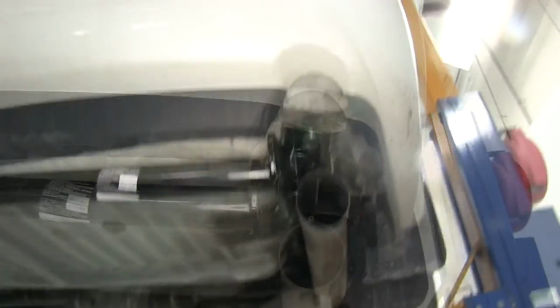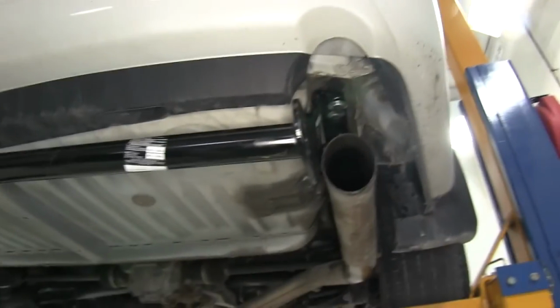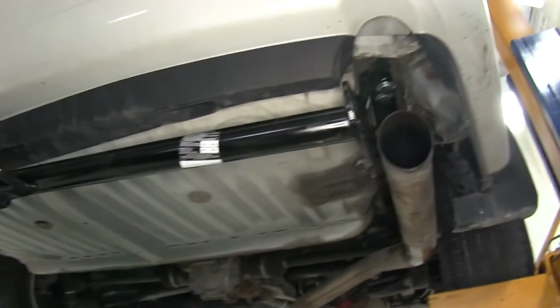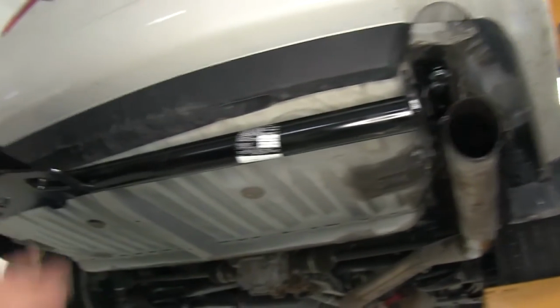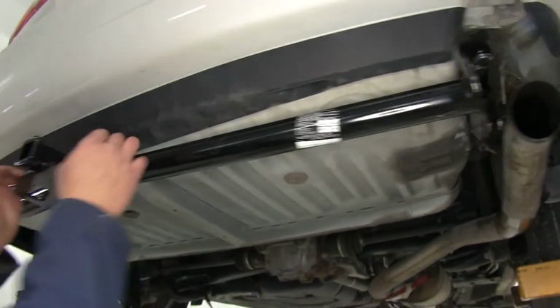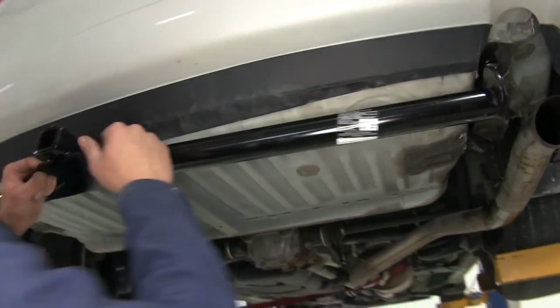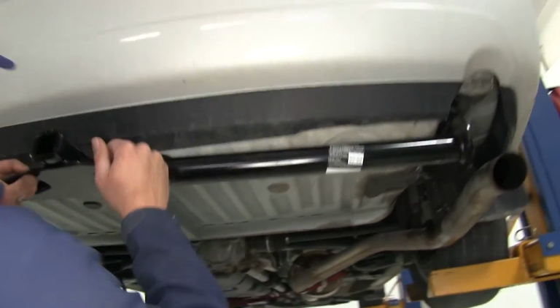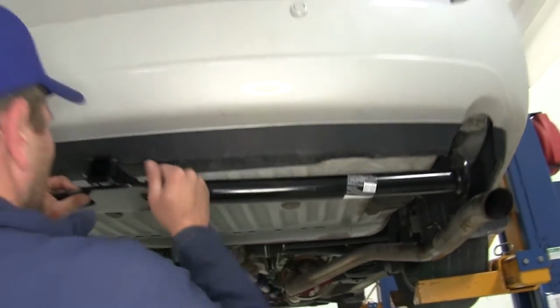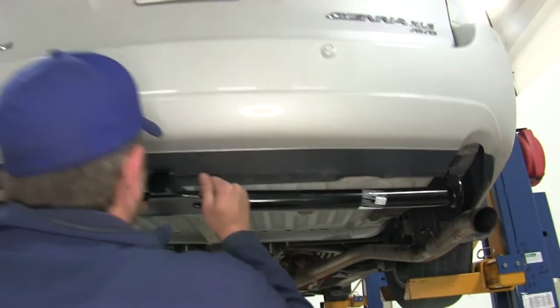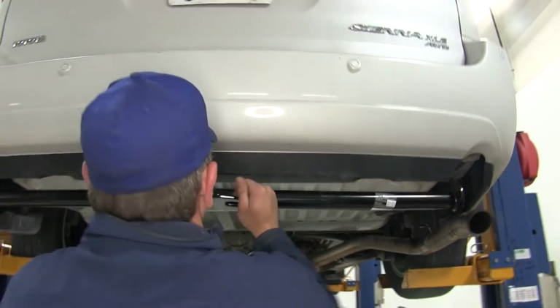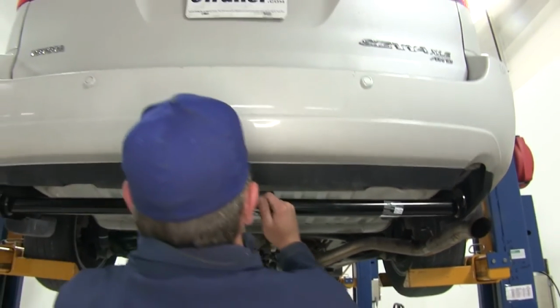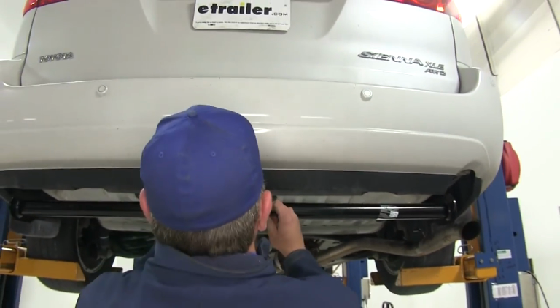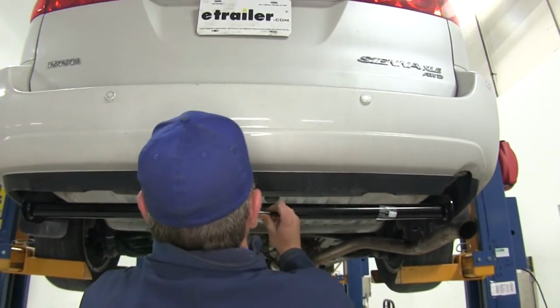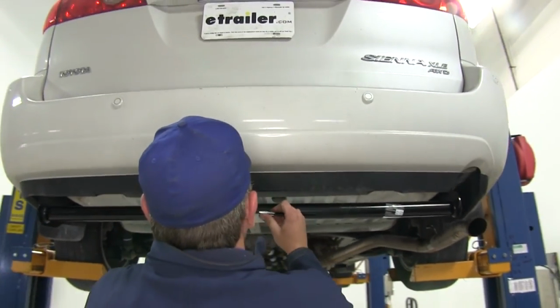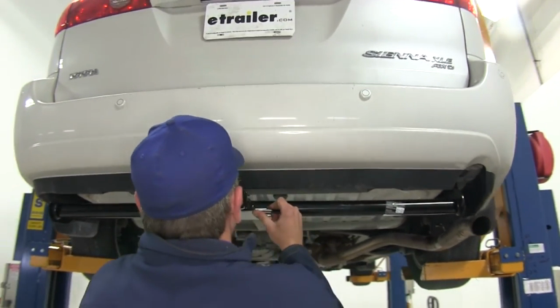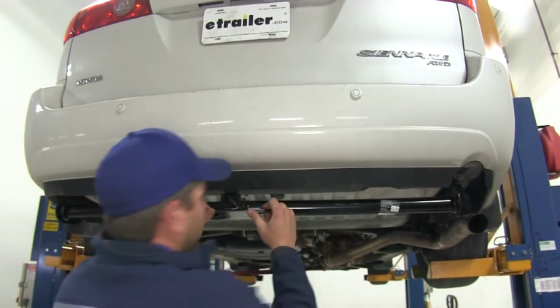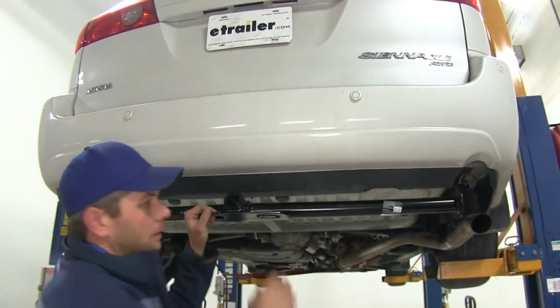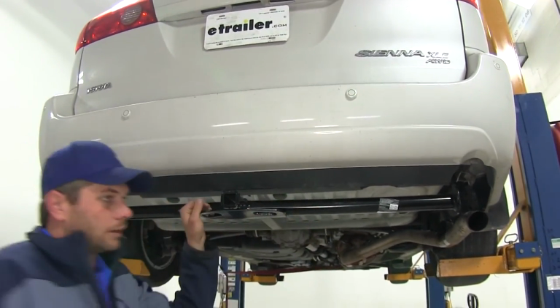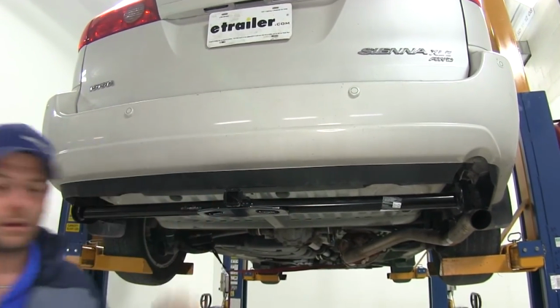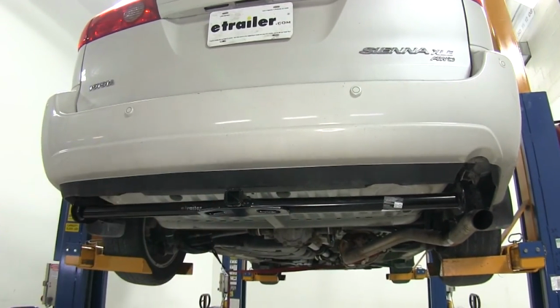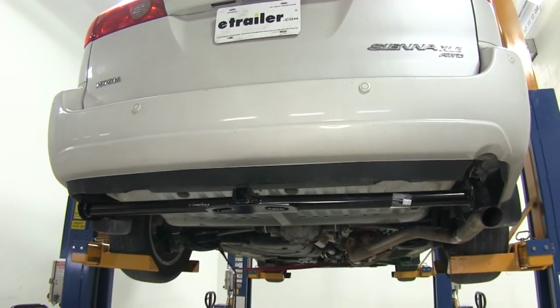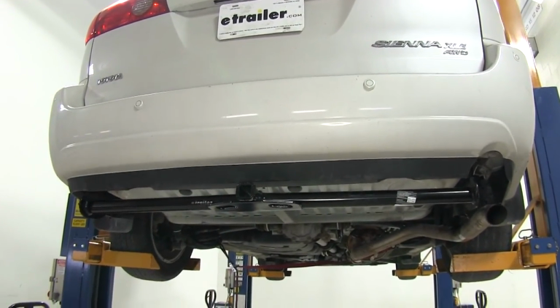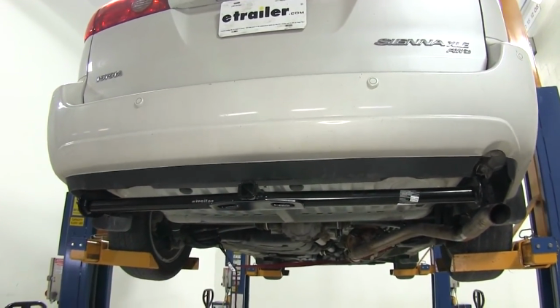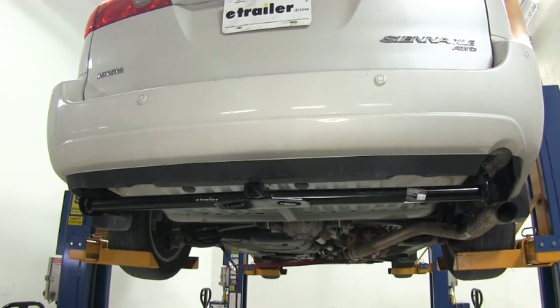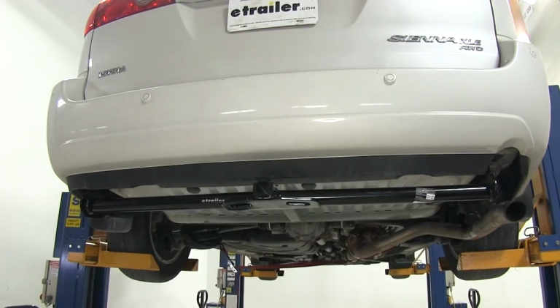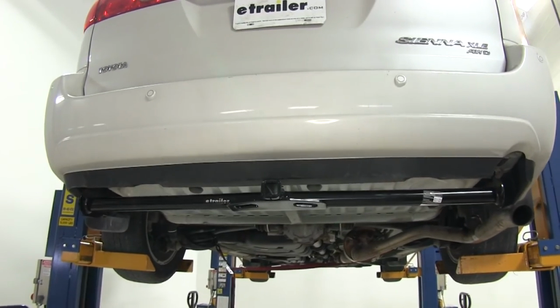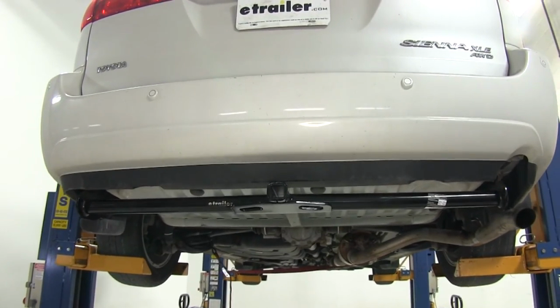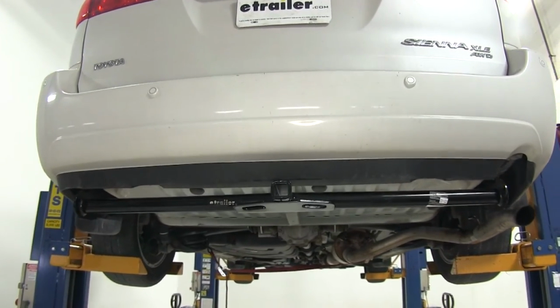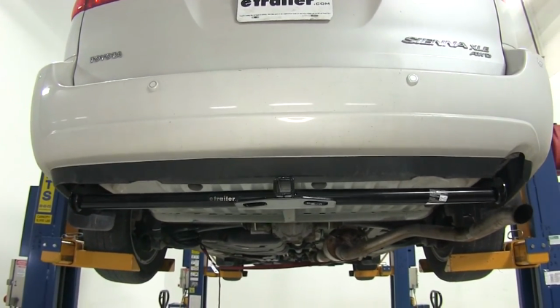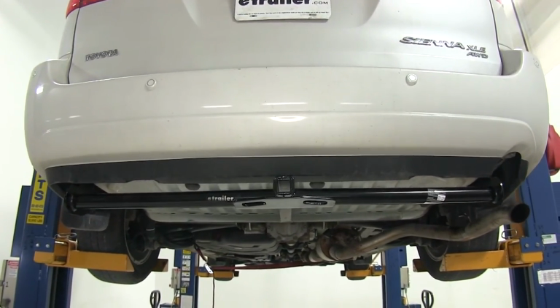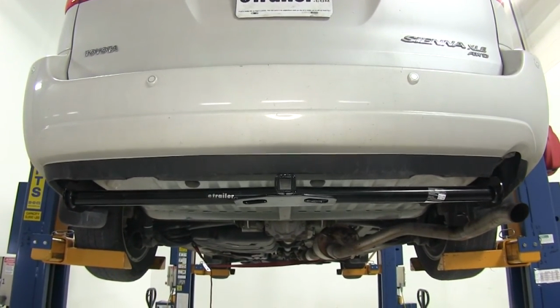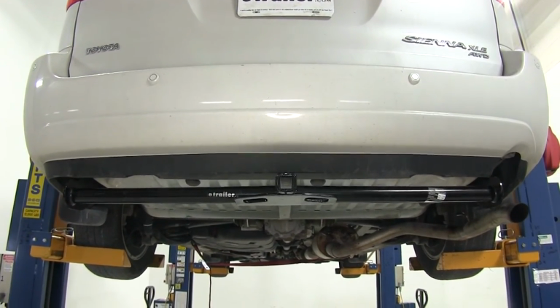With everything started, we'll take a quick look to make sure we've got our hitch centered. Then we can snug down our fasteners and torque them to the appropriate specifications, which we can find in our instructions.